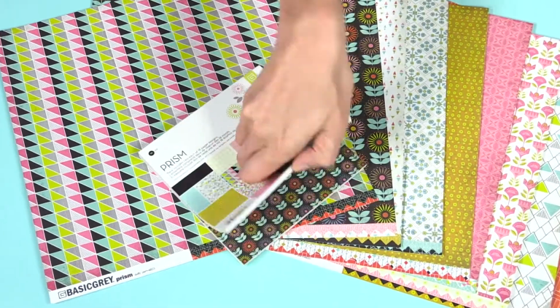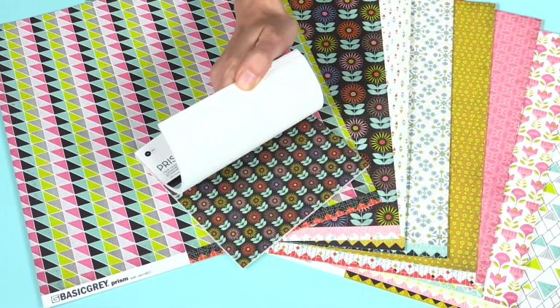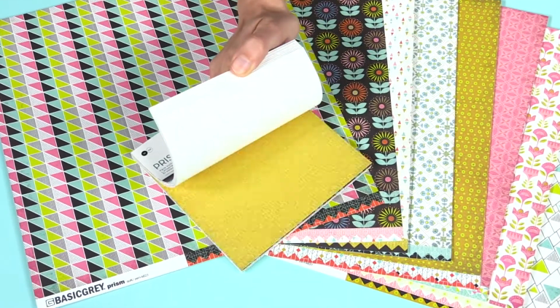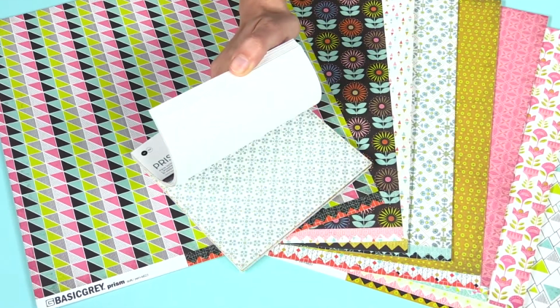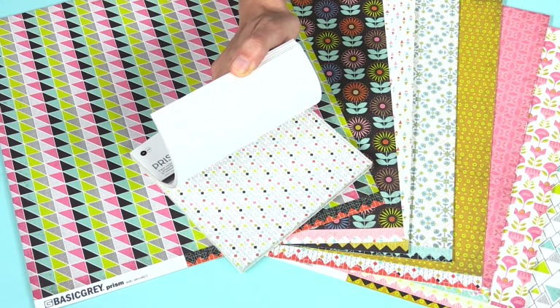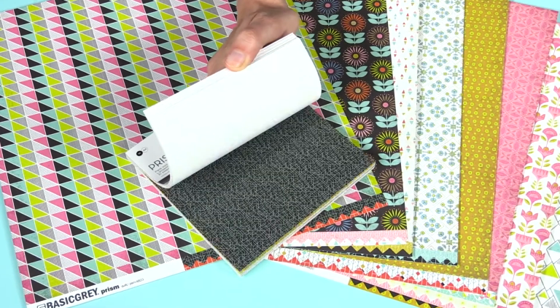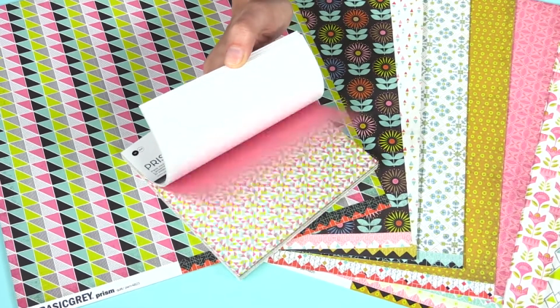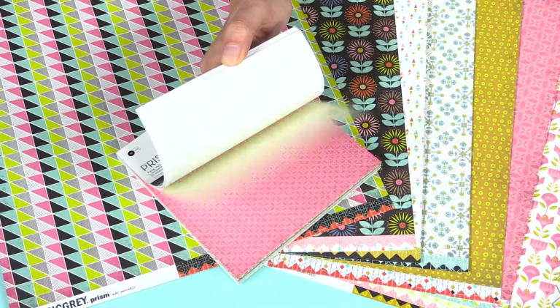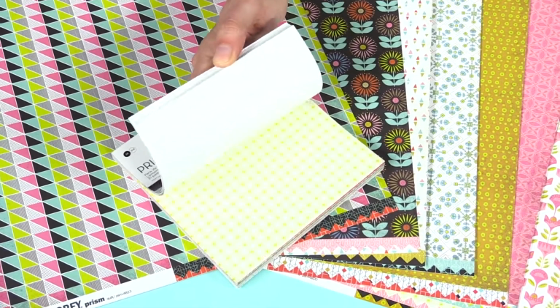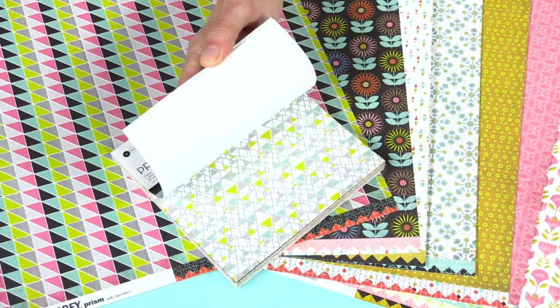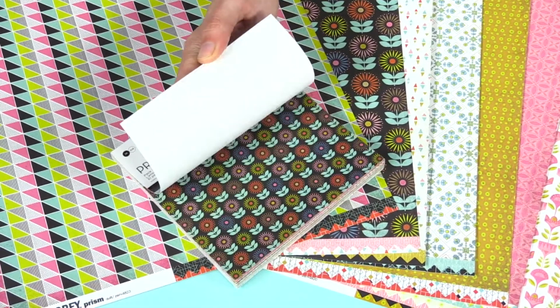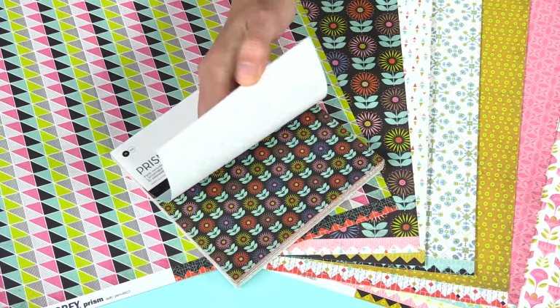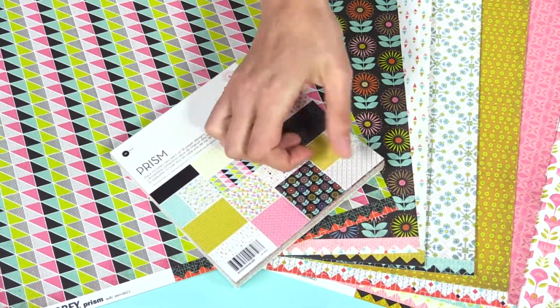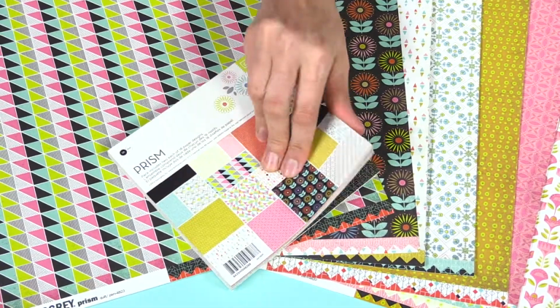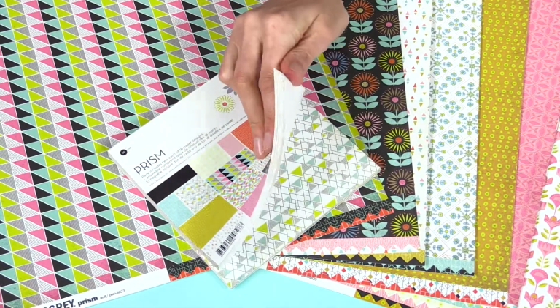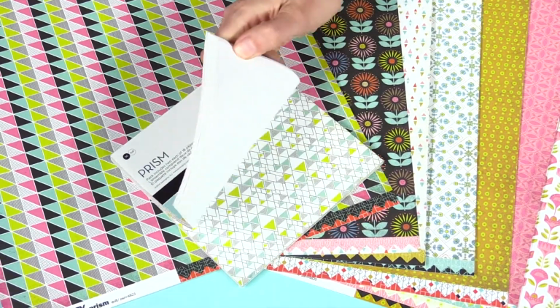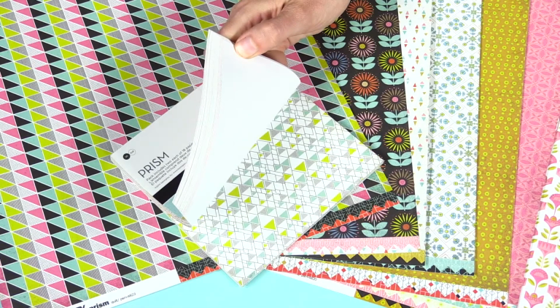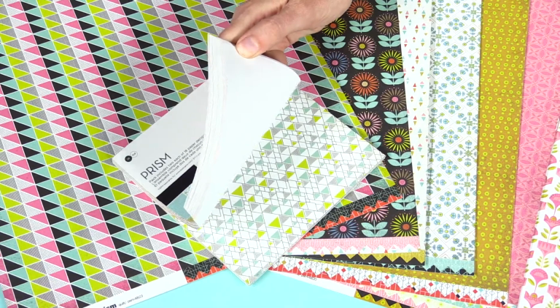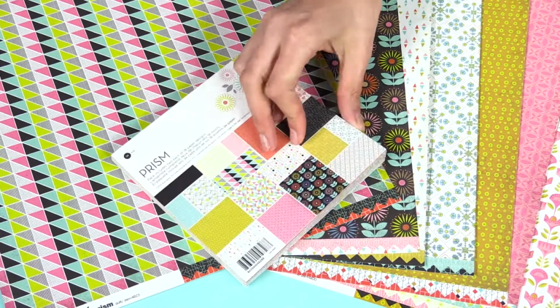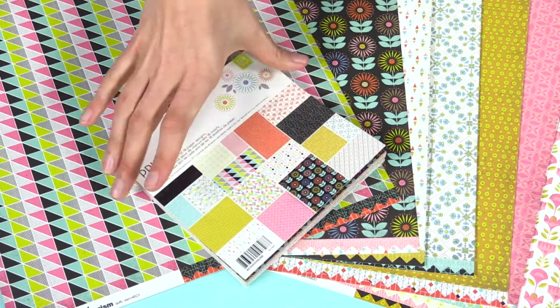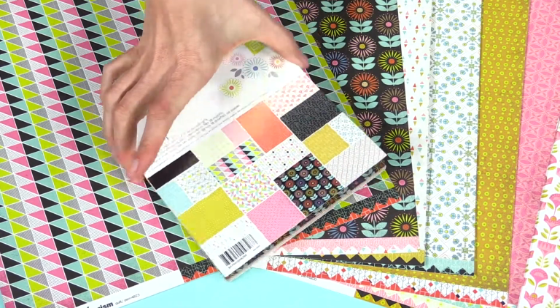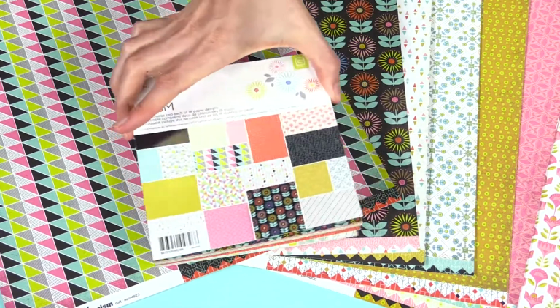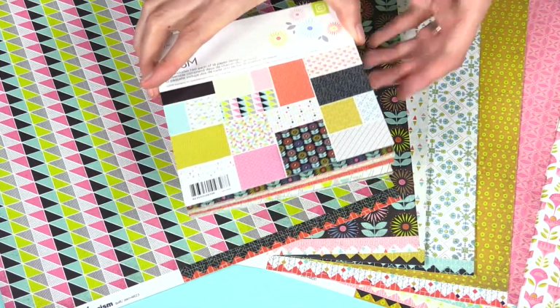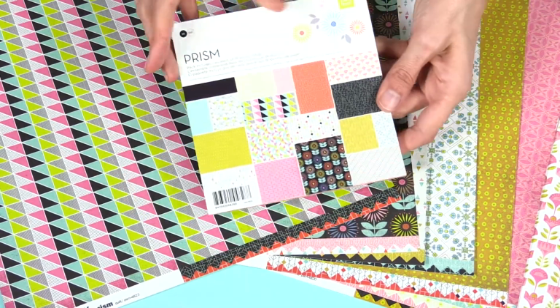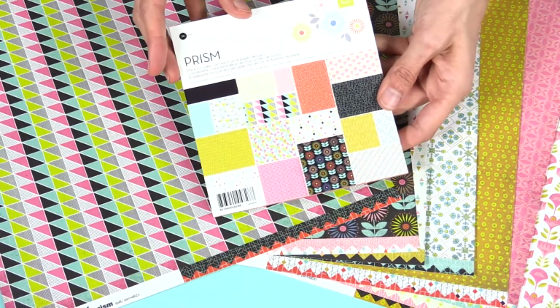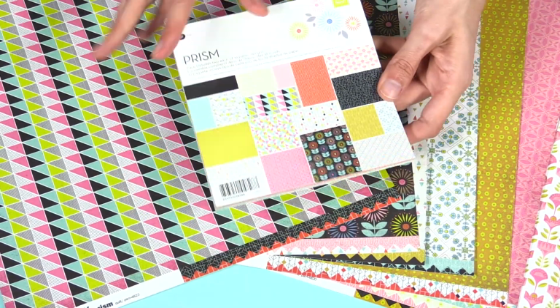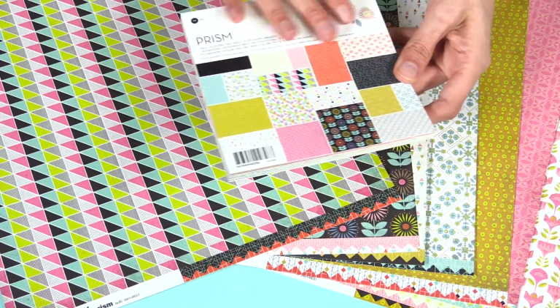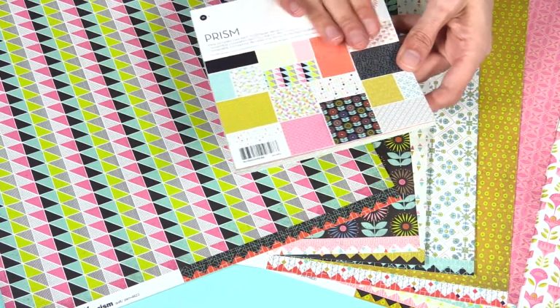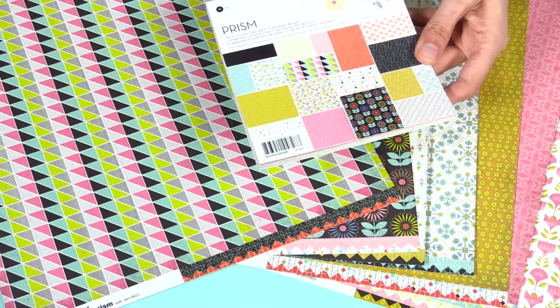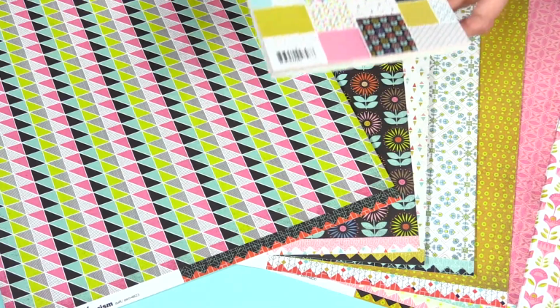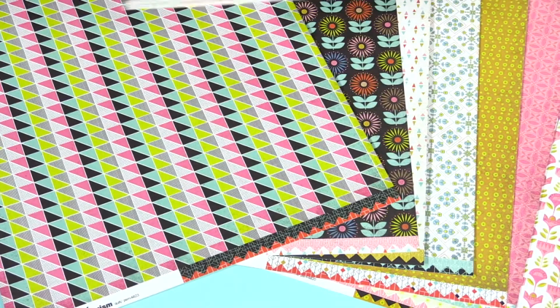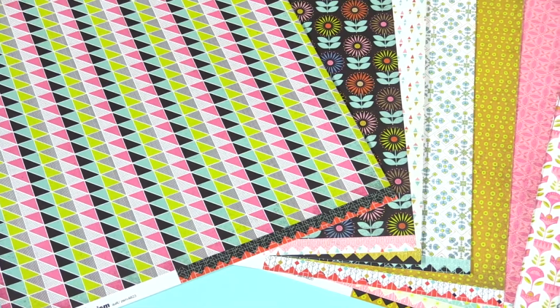There's also the 6 by 6 pad. You can see it features the scaled-down versions of the patterns, and these are just single-sided. These are great for matting your 4 by 6 photos, layering, or using it for cards.